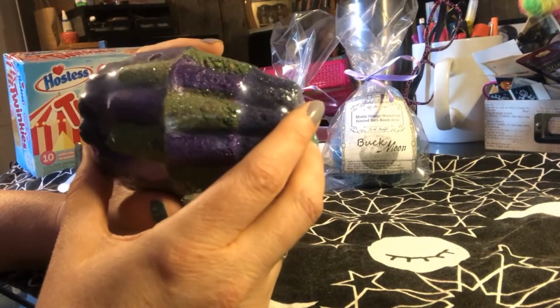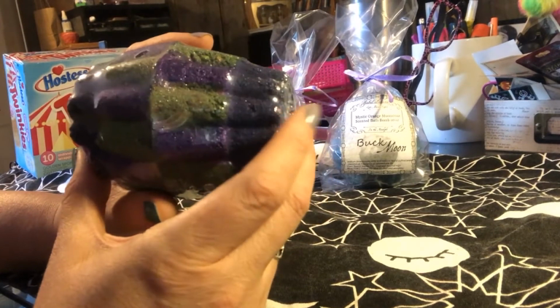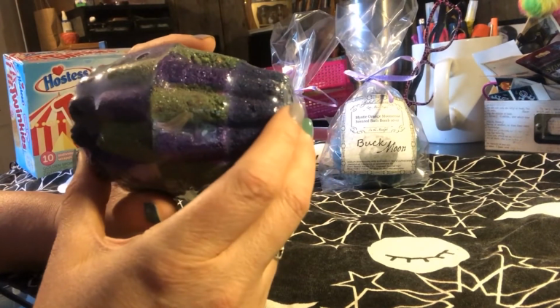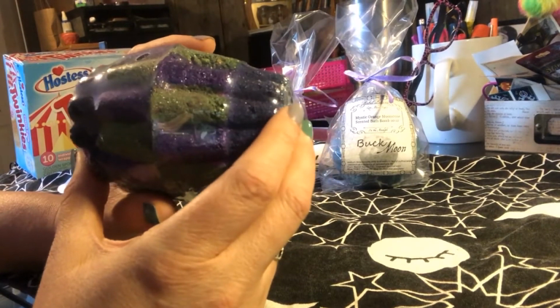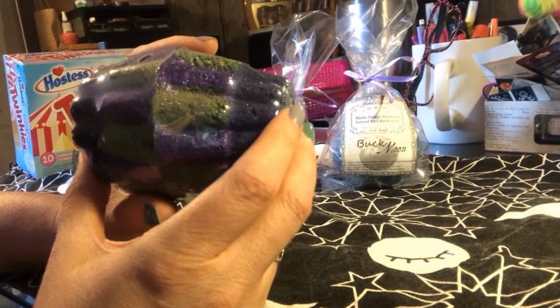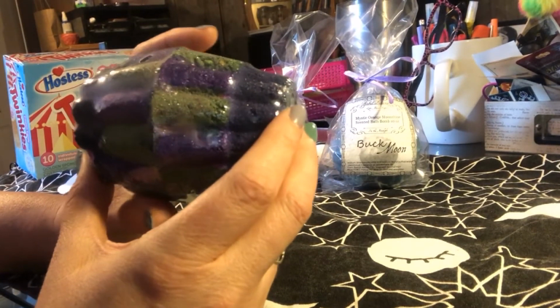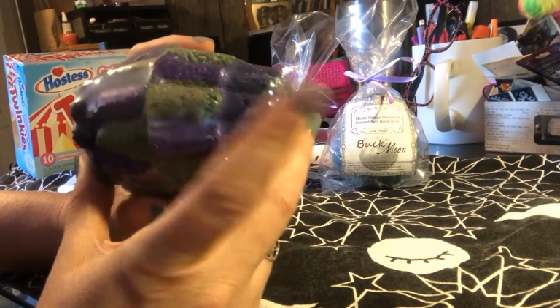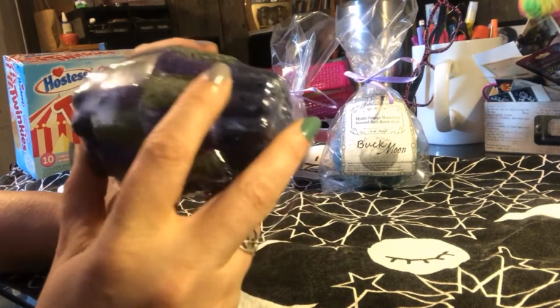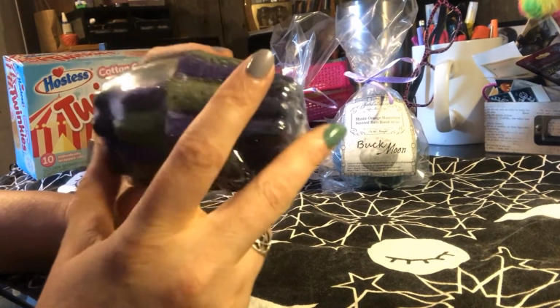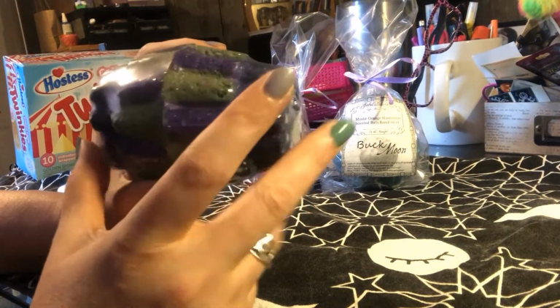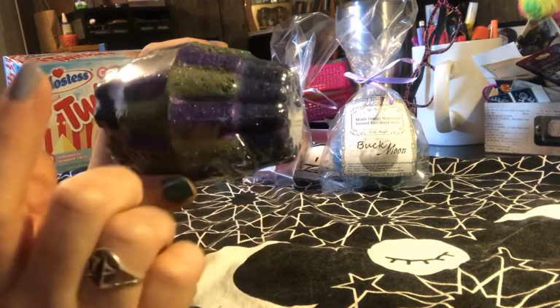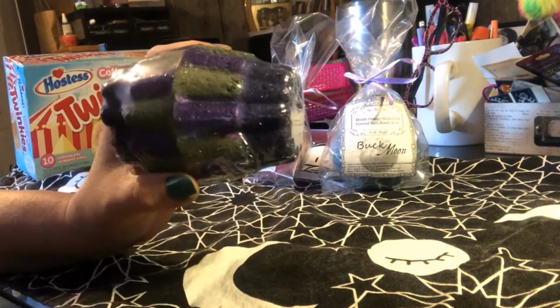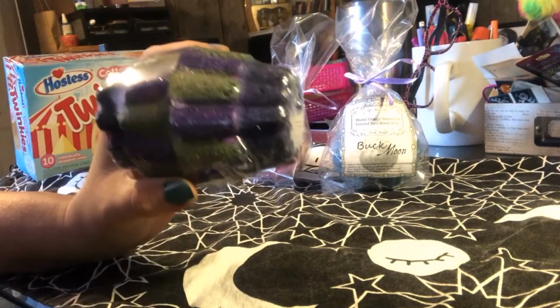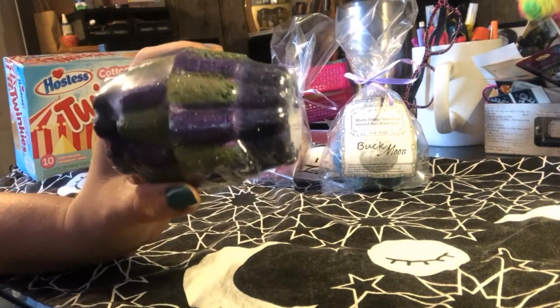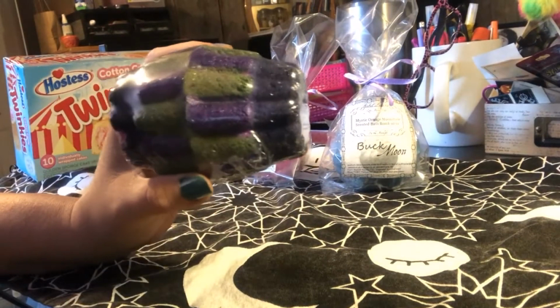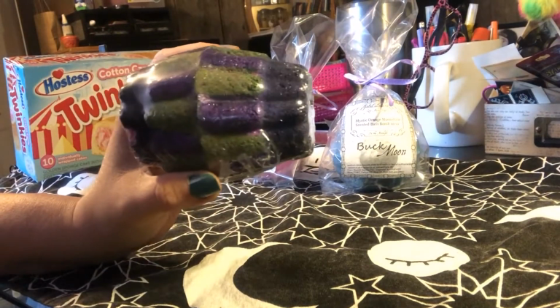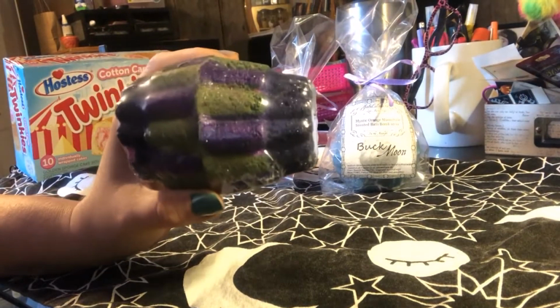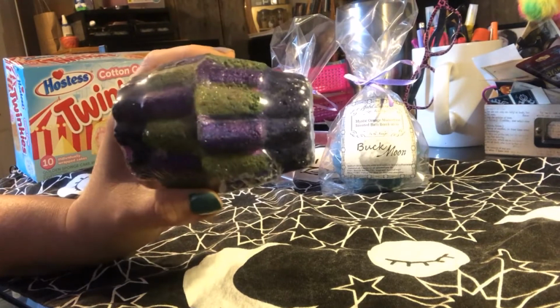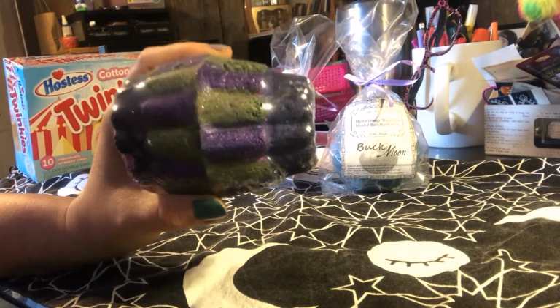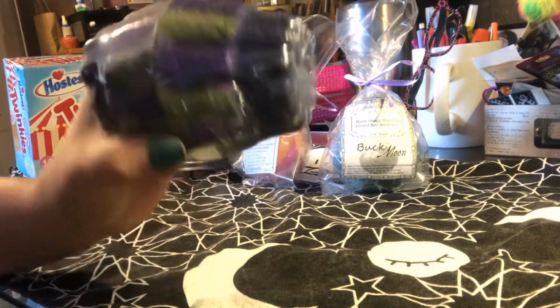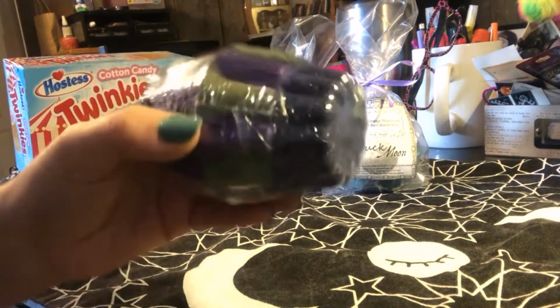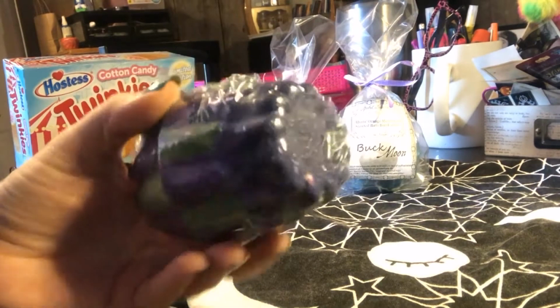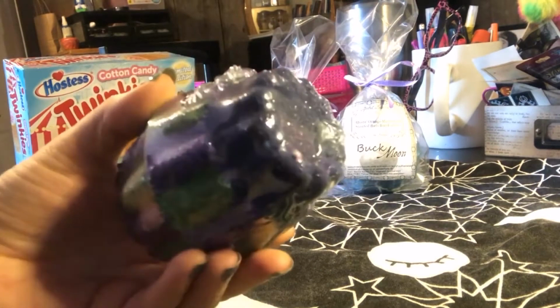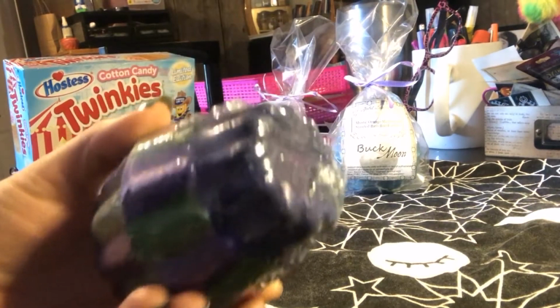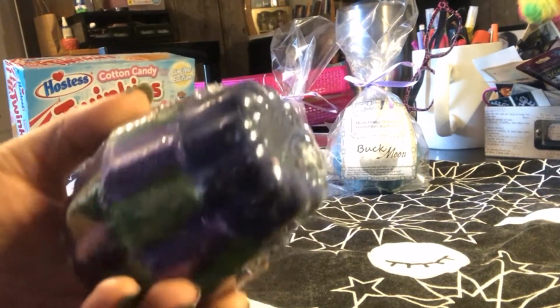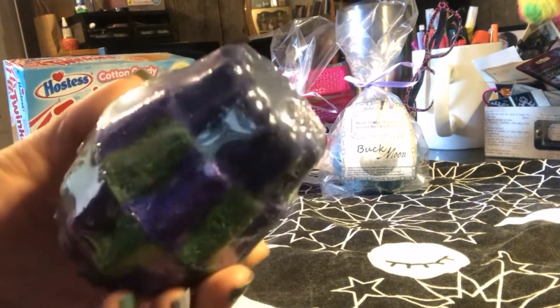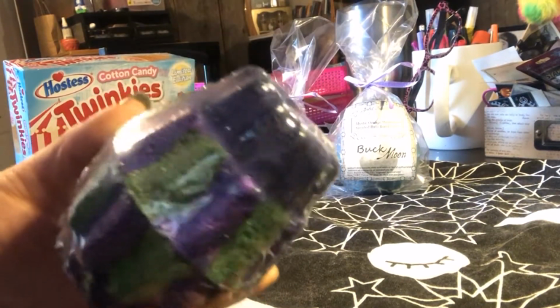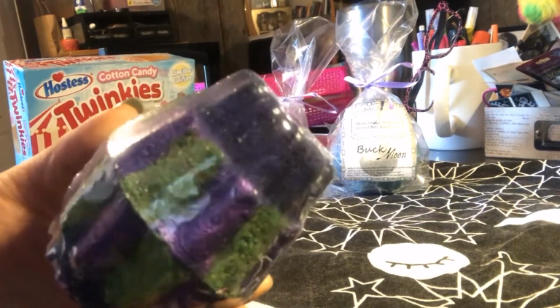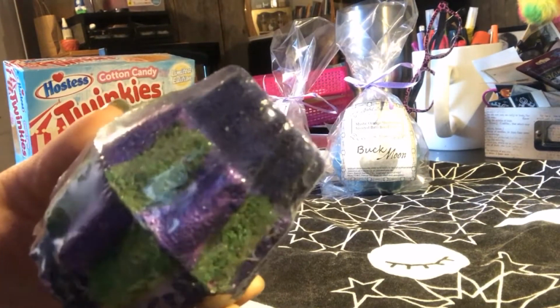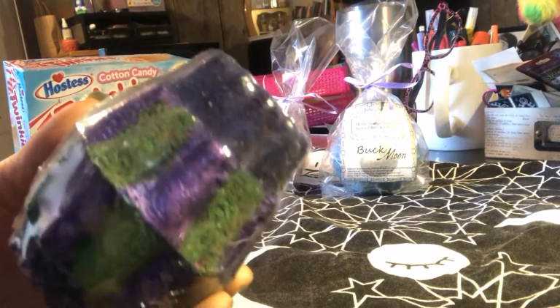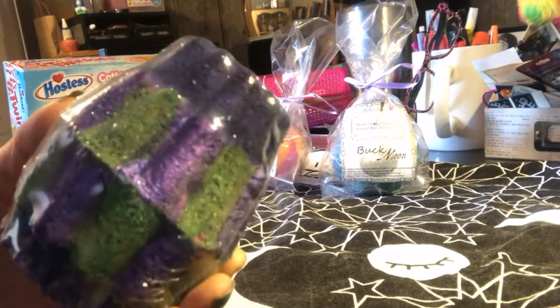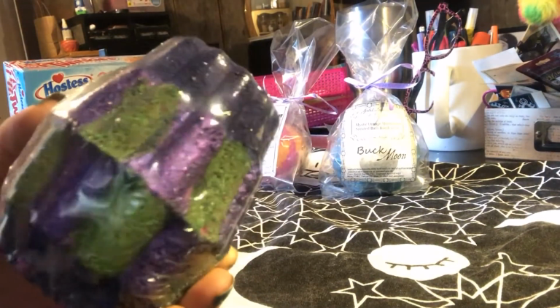Then we have the Wish Catcher — I always want to call it a witch catcher, but it's the Wish Catcher — and it's meant to be pretty colorful, and it is.